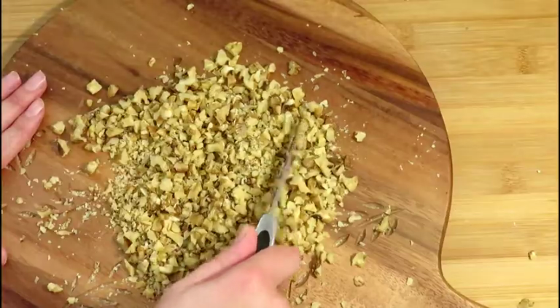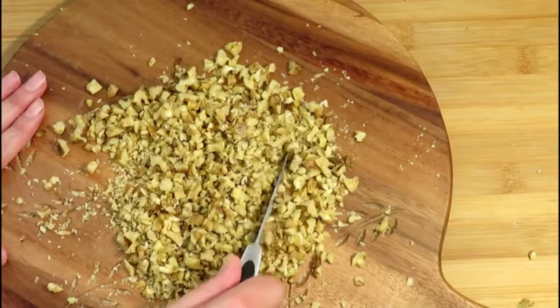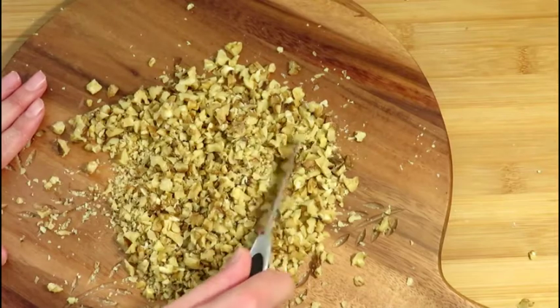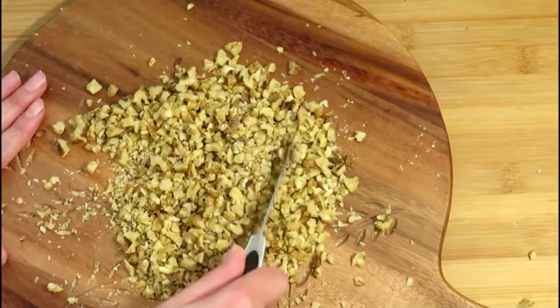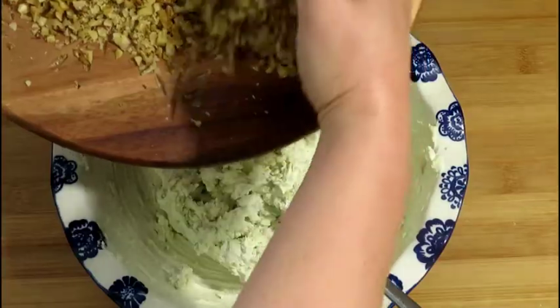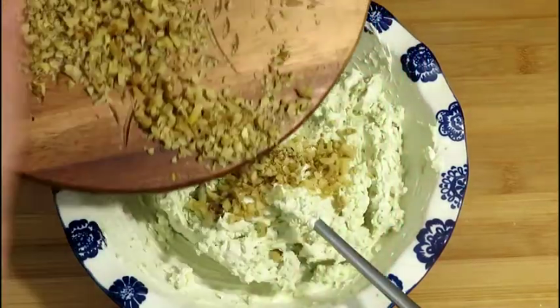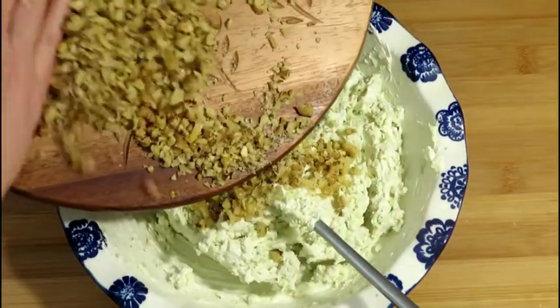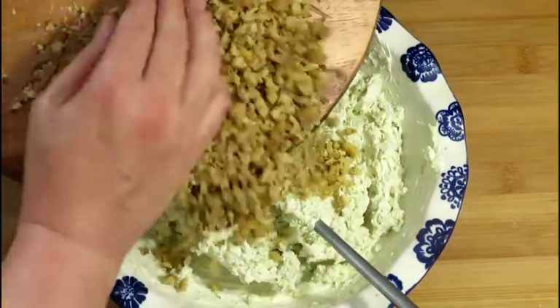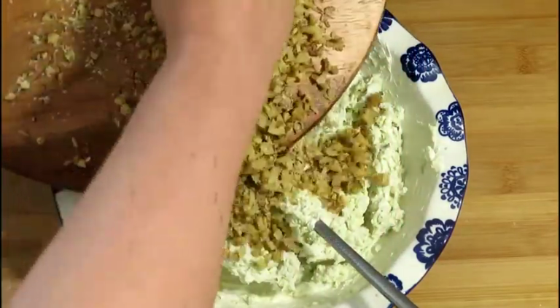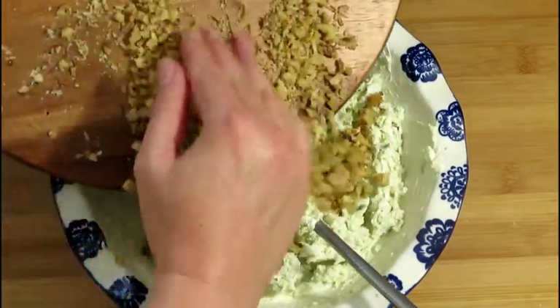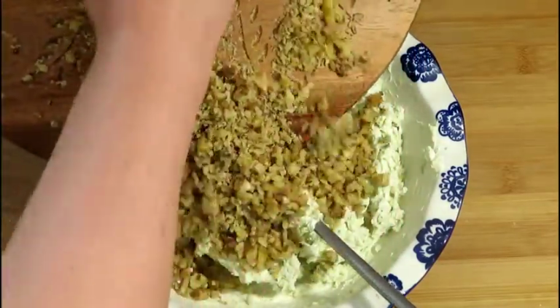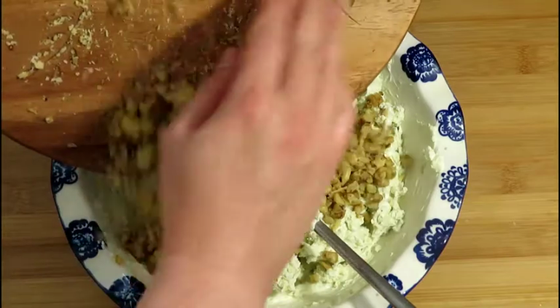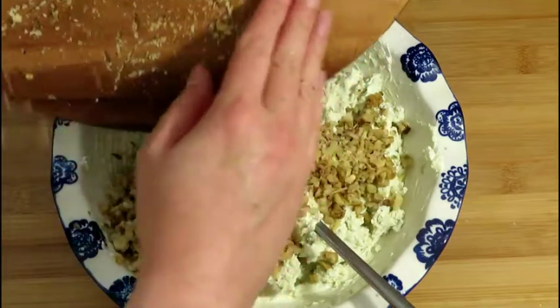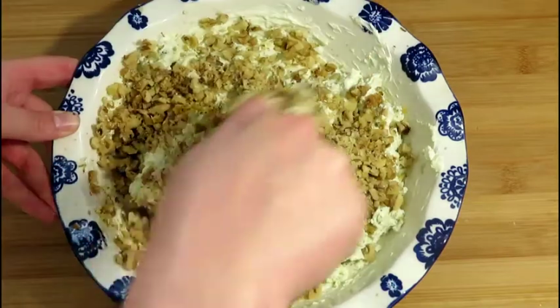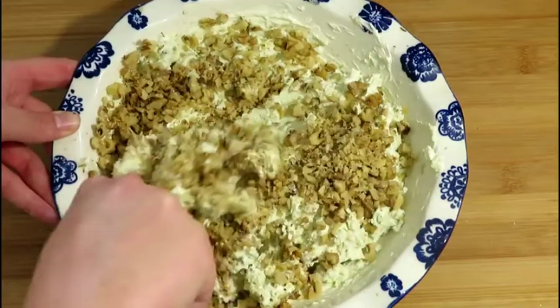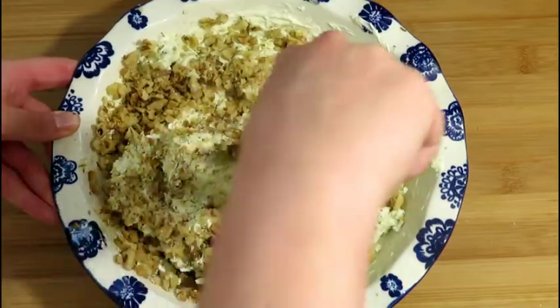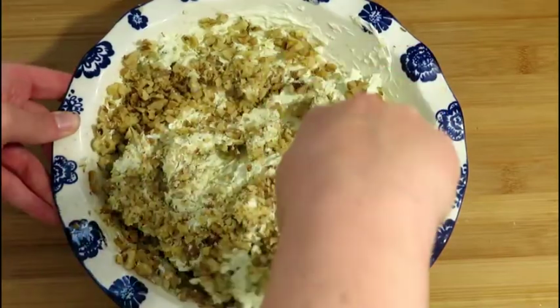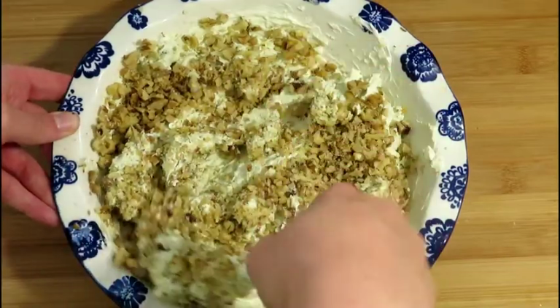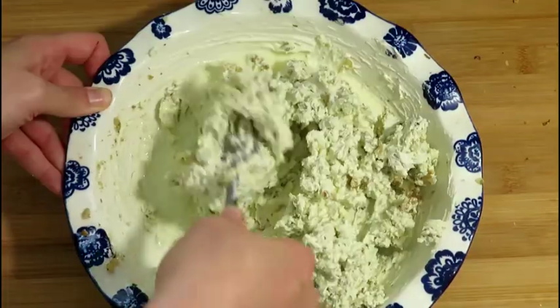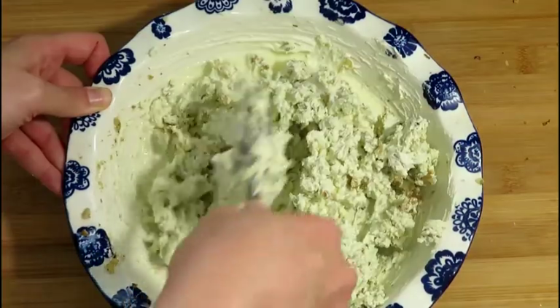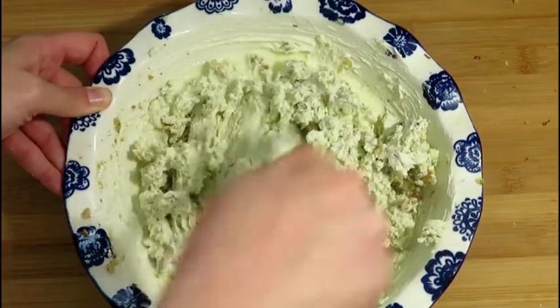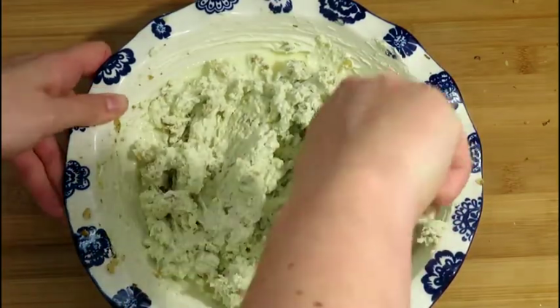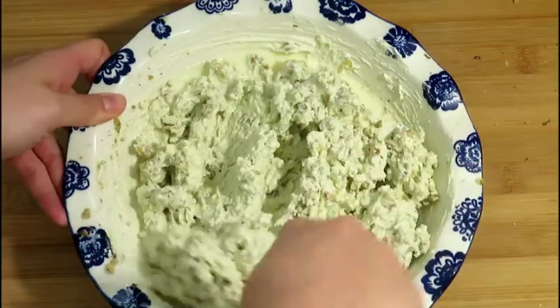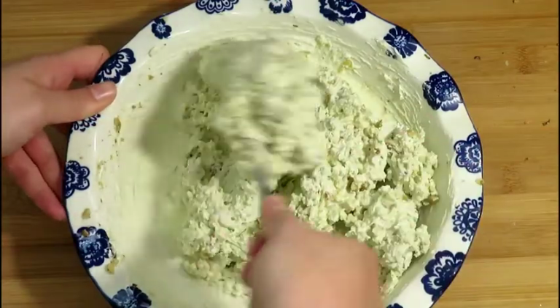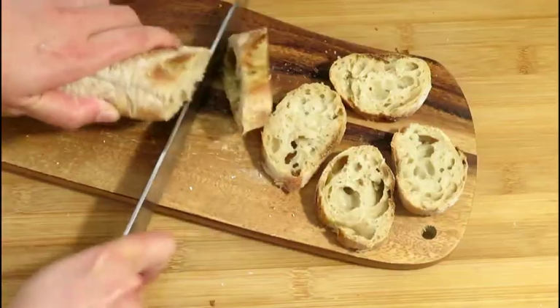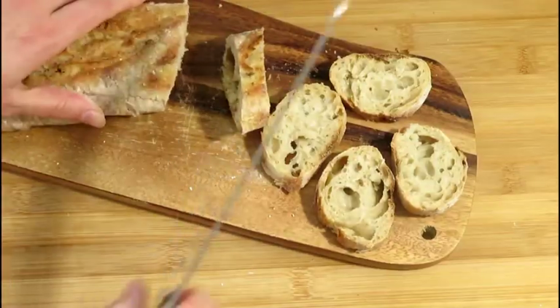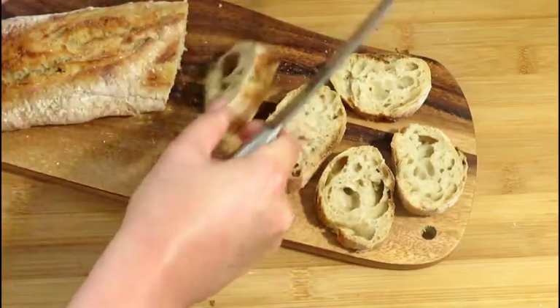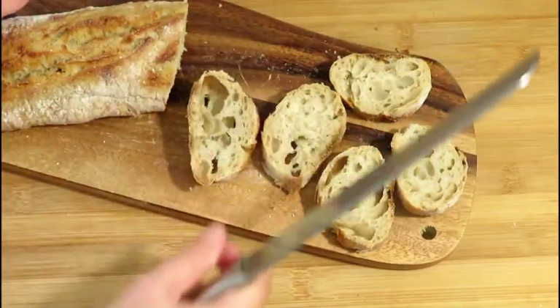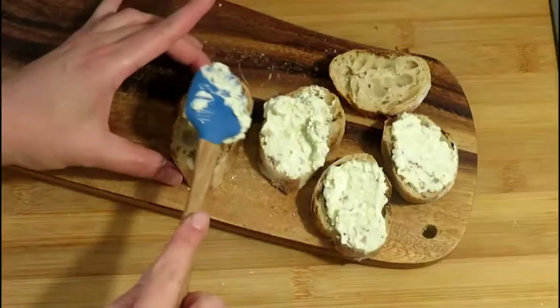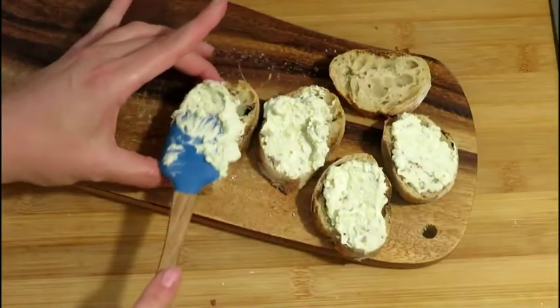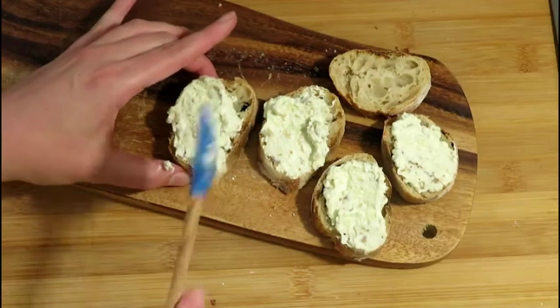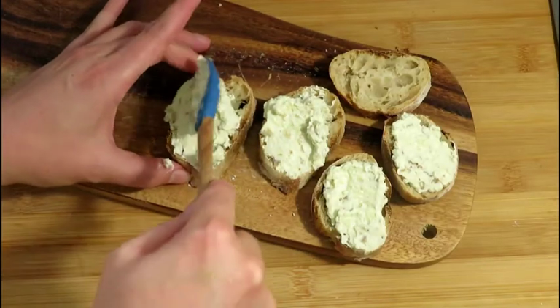Chop the walnuts into small pieces — here again, you could use a food processor. Add the walnuts into the cheese spread and combine all ingredients well. The spread will taste nice with different types of bread.